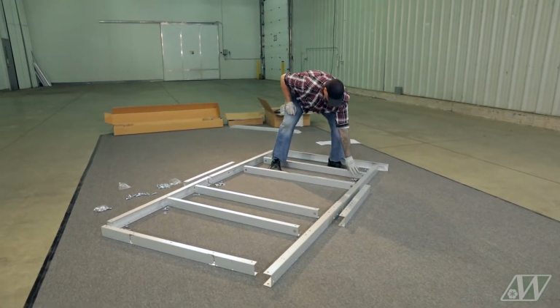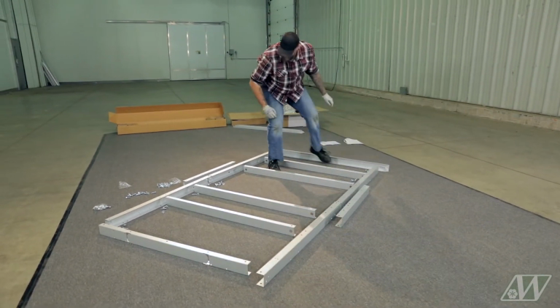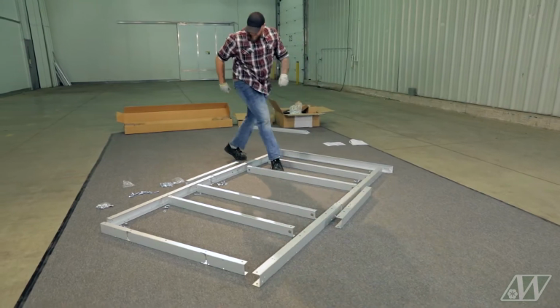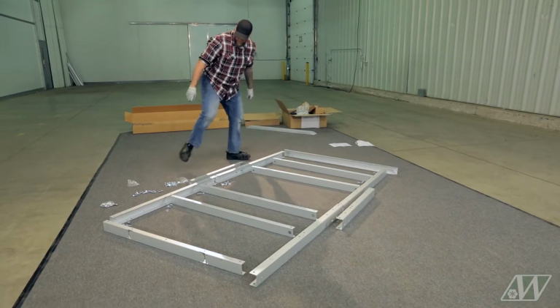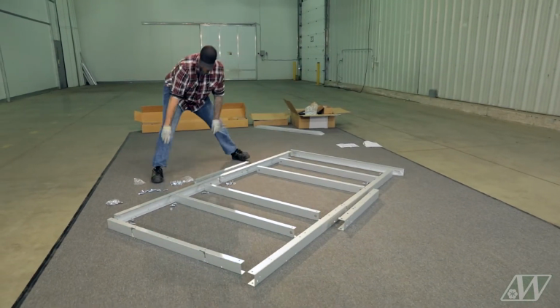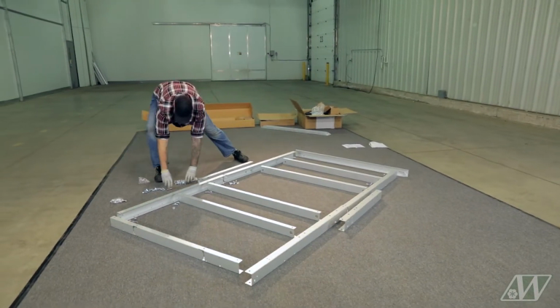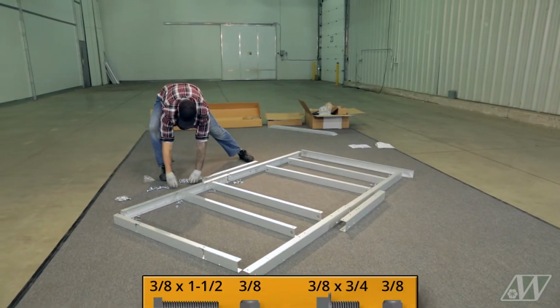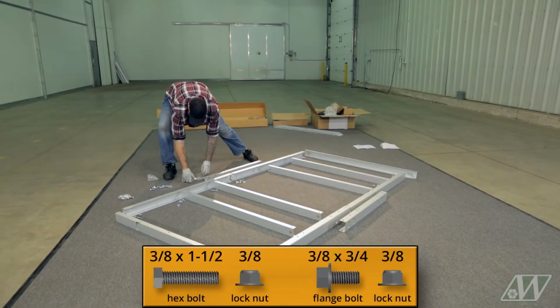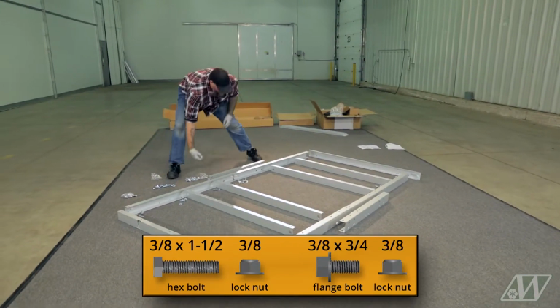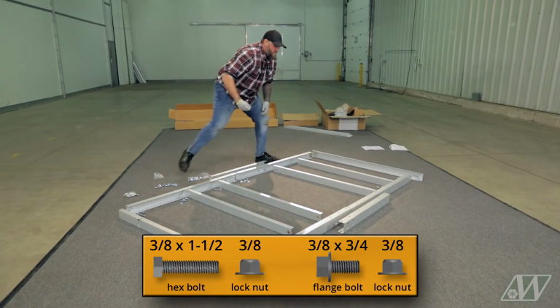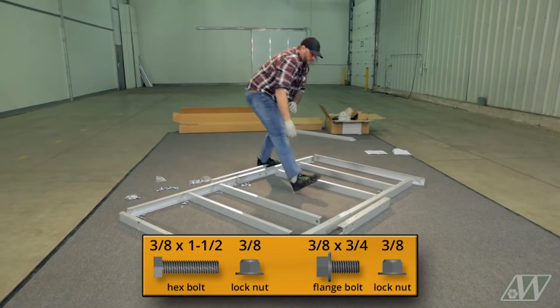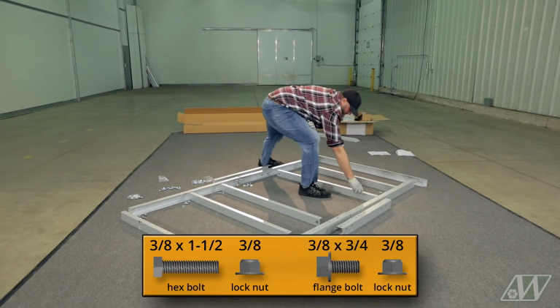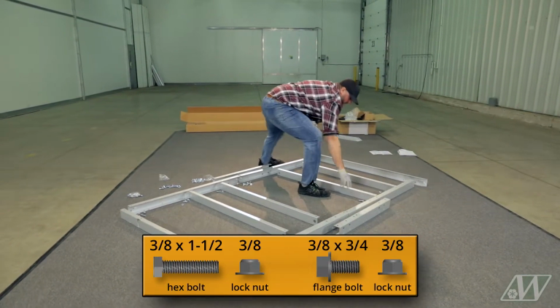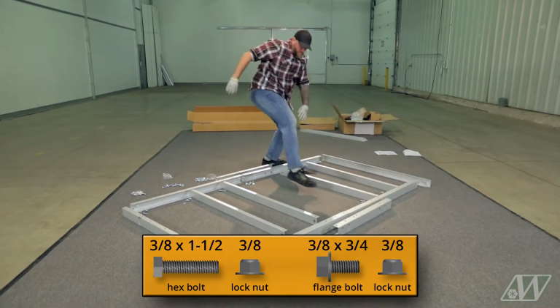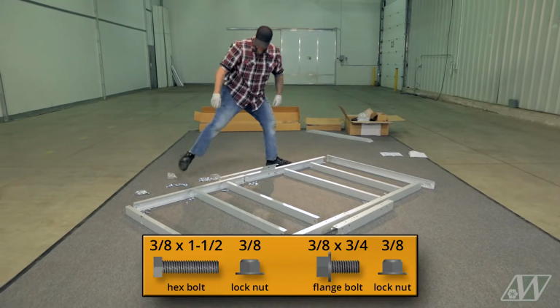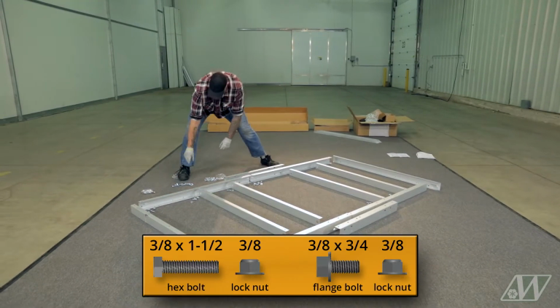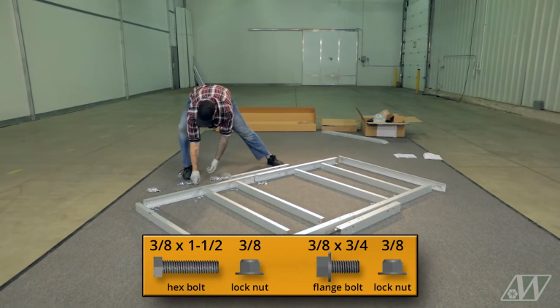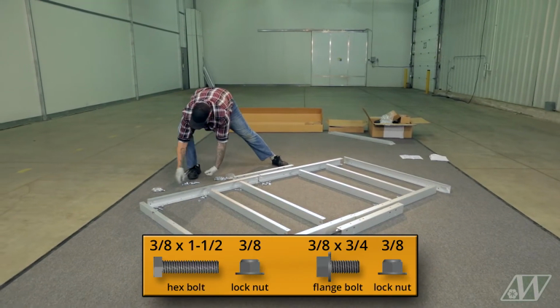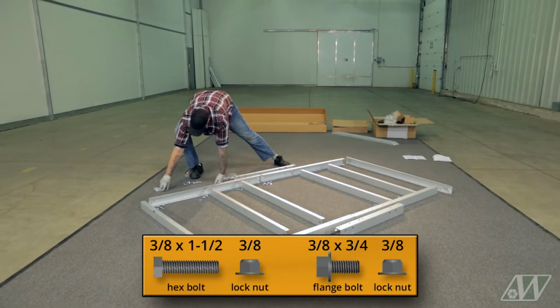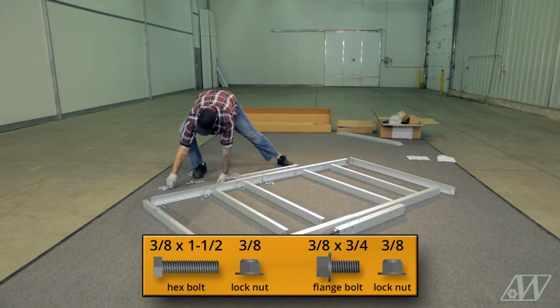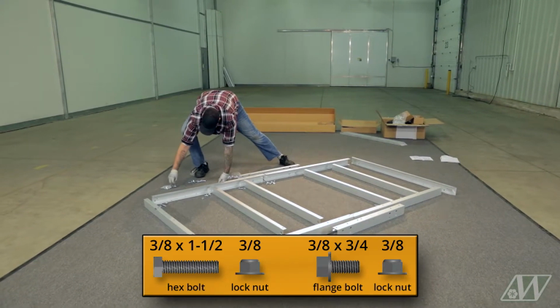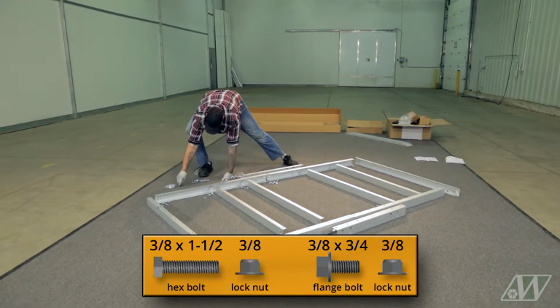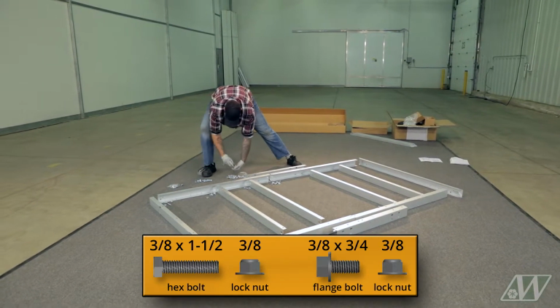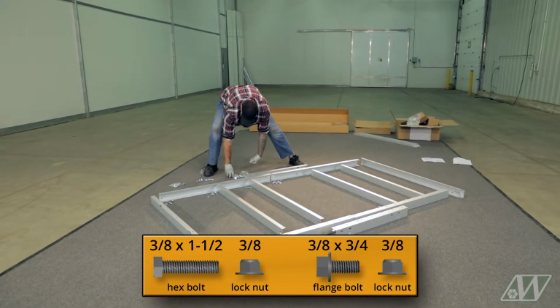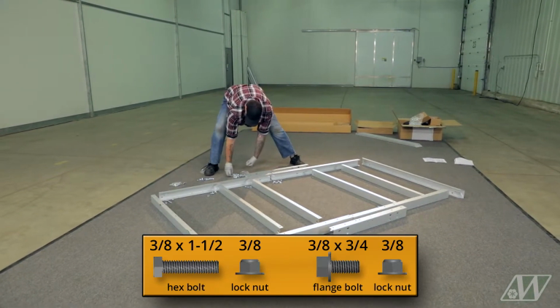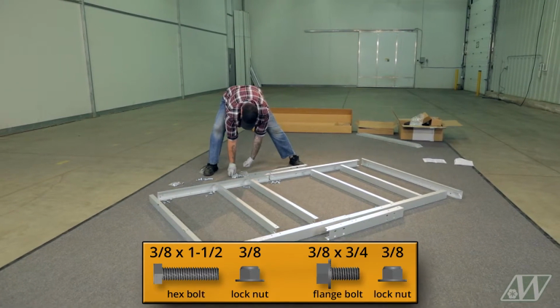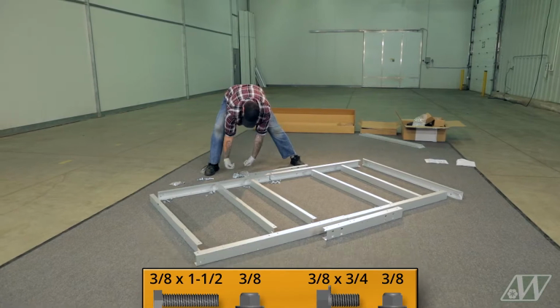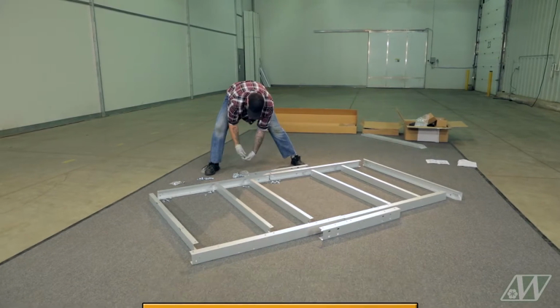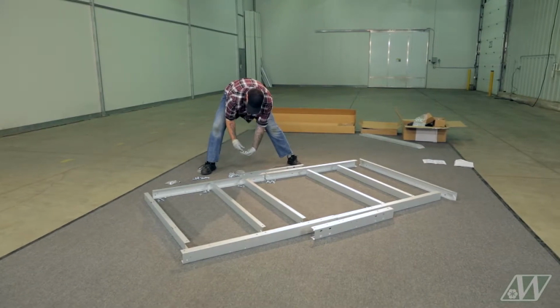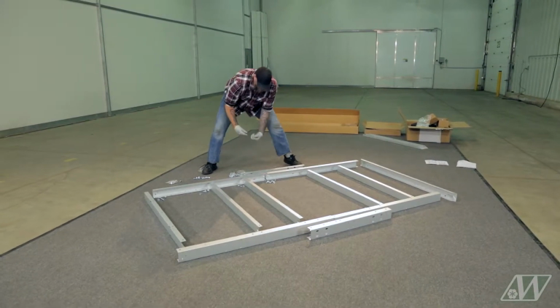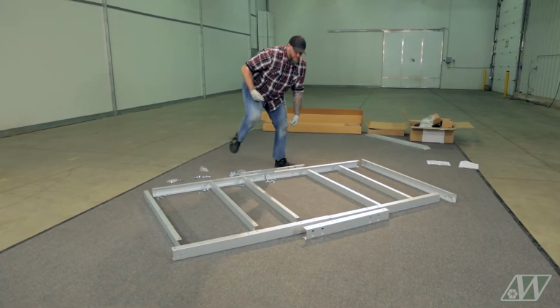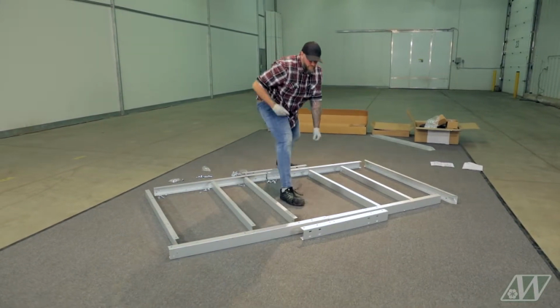We will secure the hardware in a later step. You will be using the short flange bolts on the top of the channels and longer hex bolts on the bottom. The long hex bolts will accommodate a three-quarter inch plywood sheet.